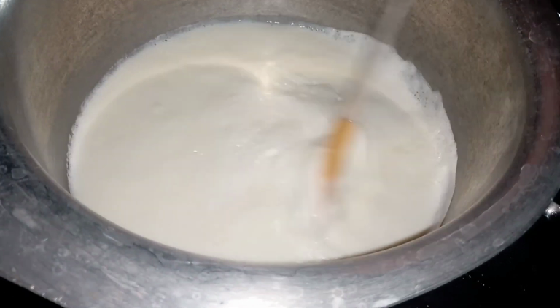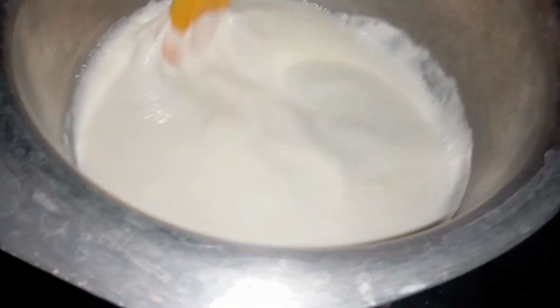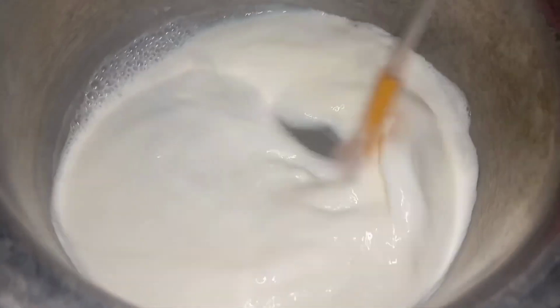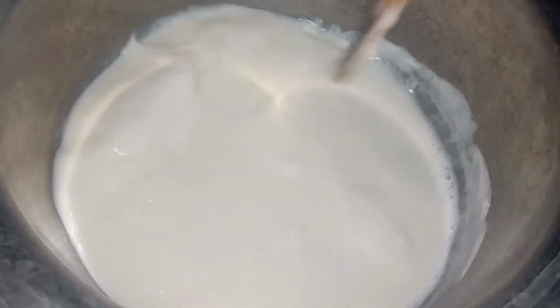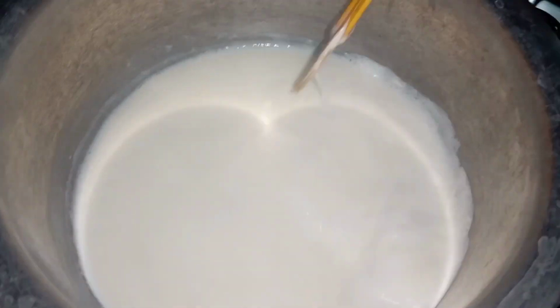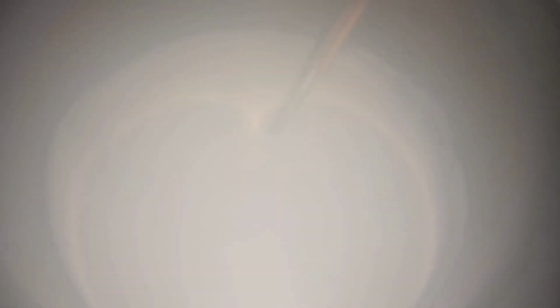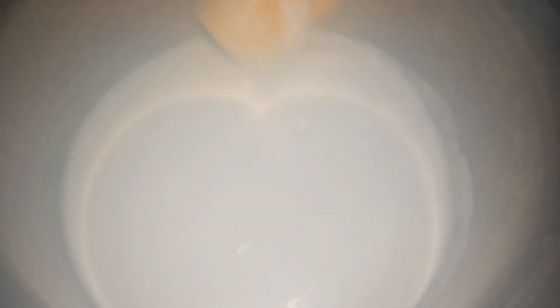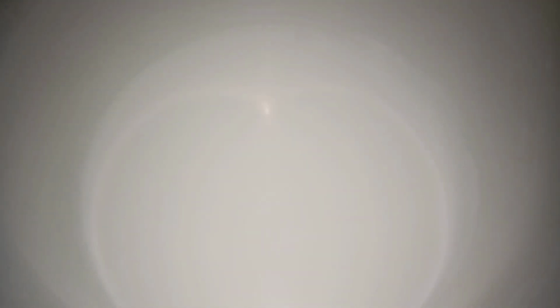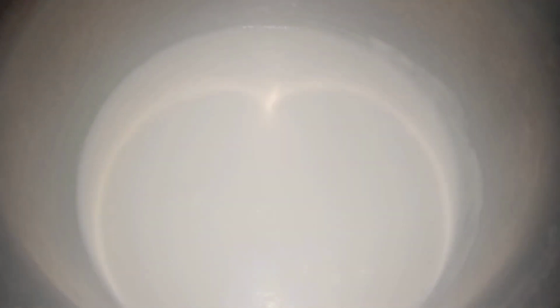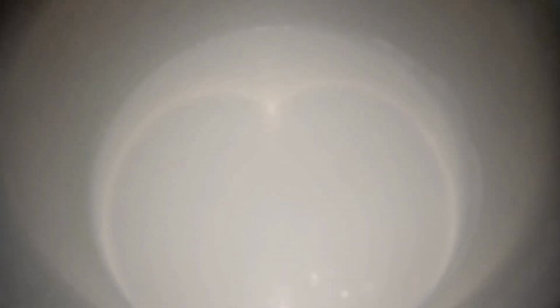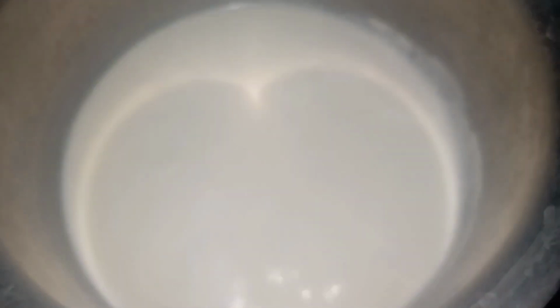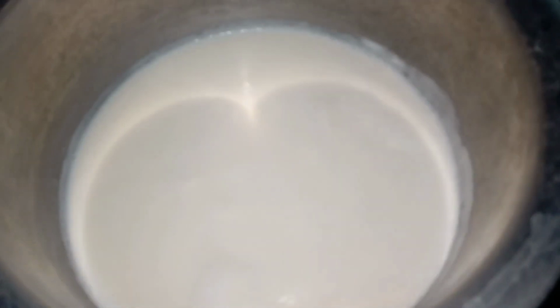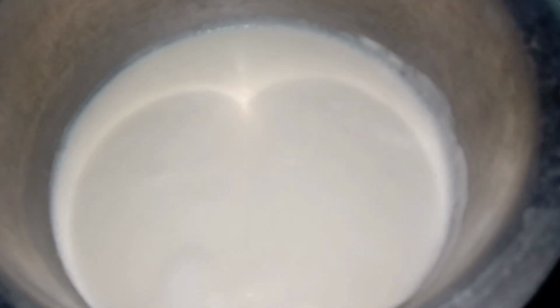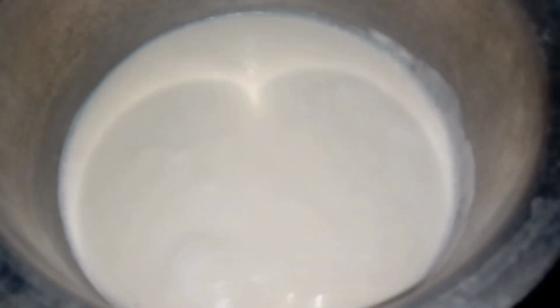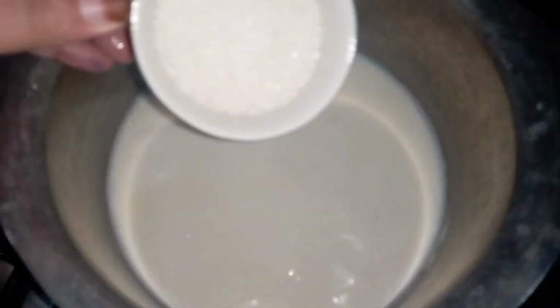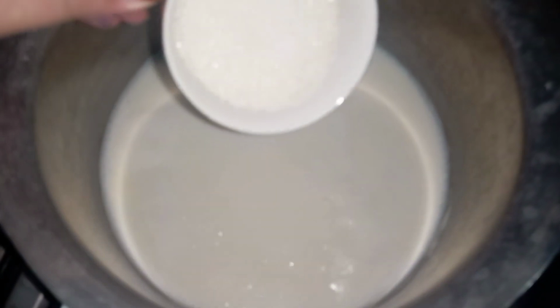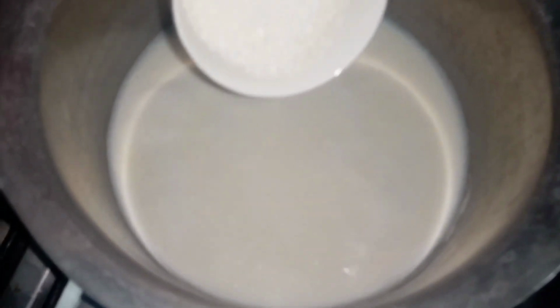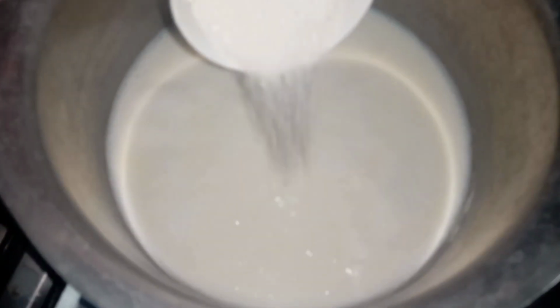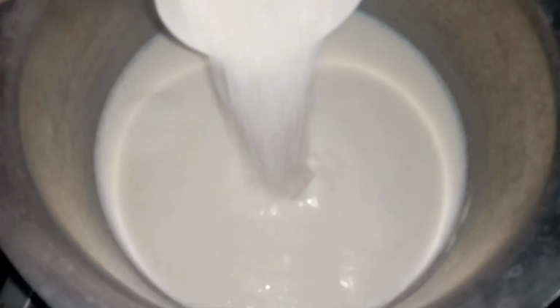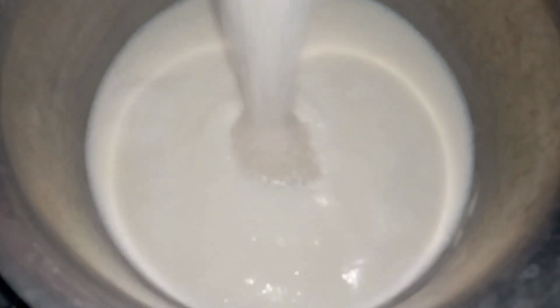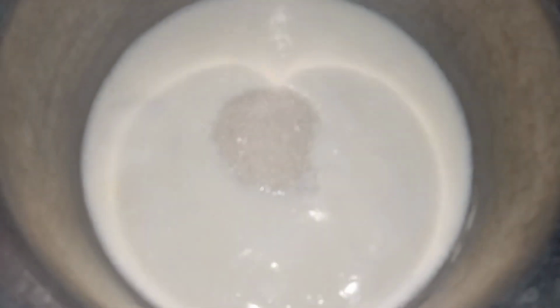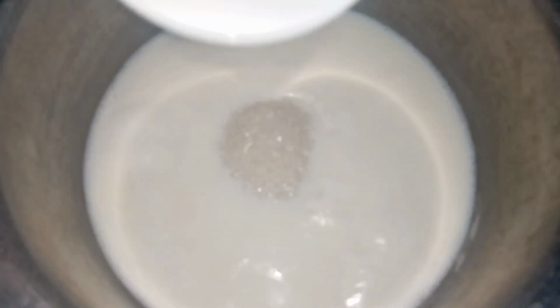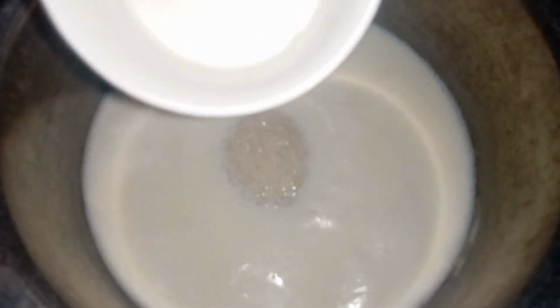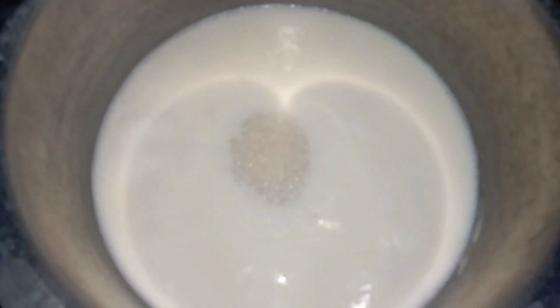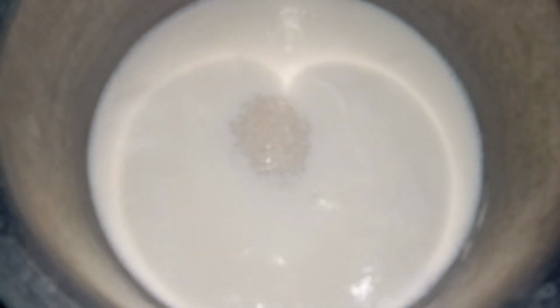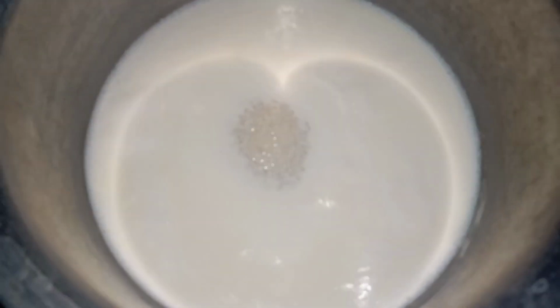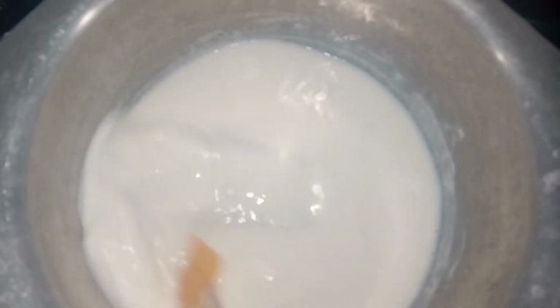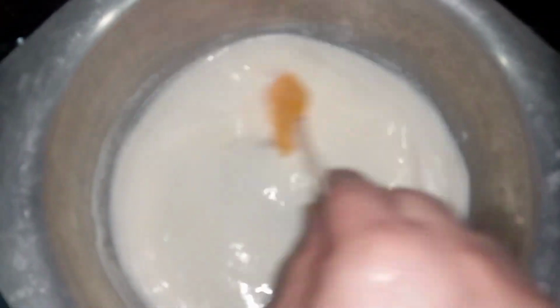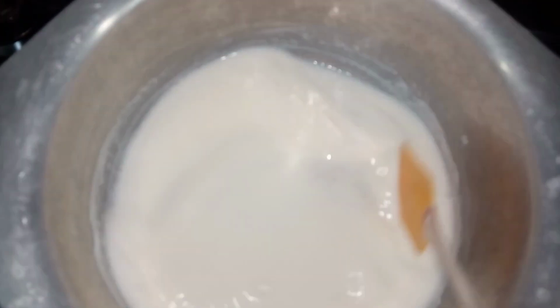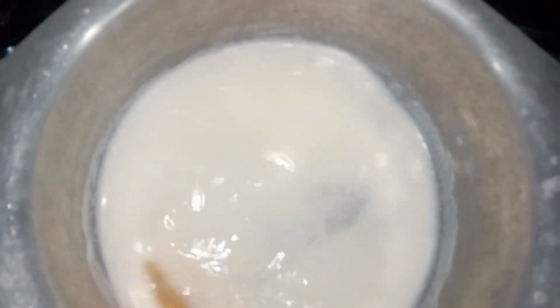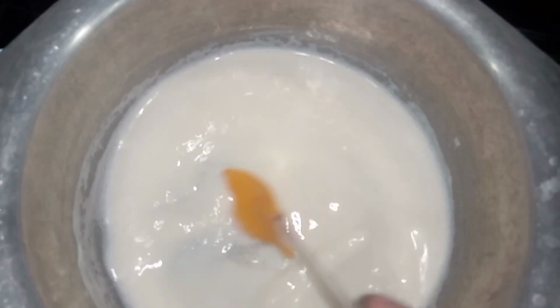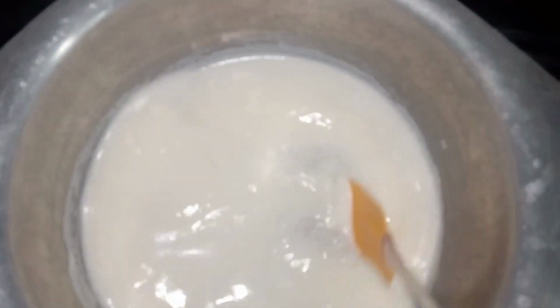After mixing, put it on the side of the pan and wait for 2 to 3 boils. You can see the first boil is coming. We have added 3 tablespoons of sugar — you can adjust the sugar to your taste.